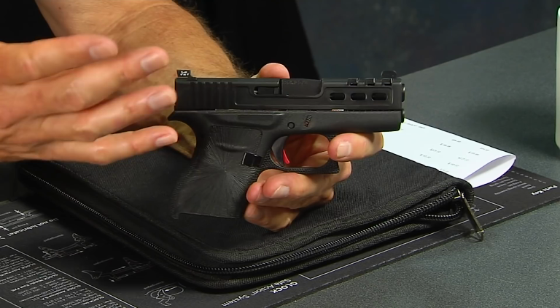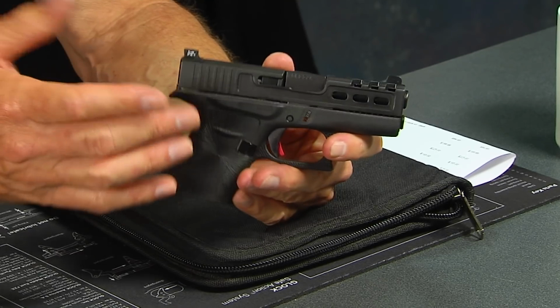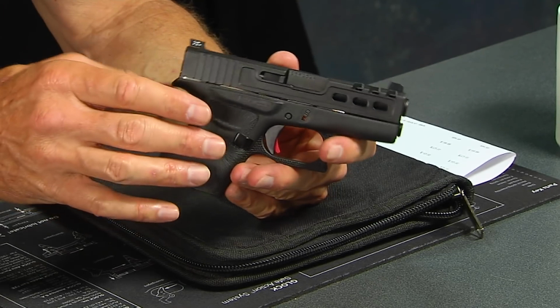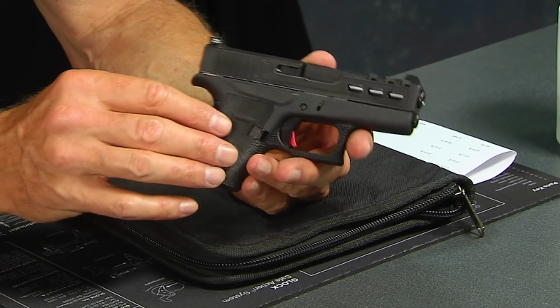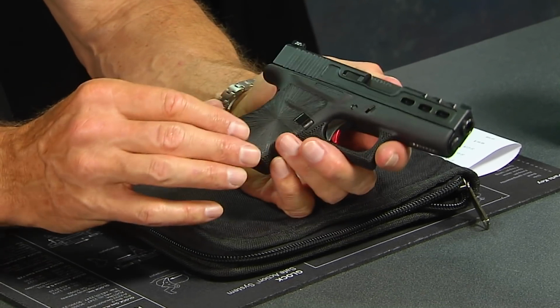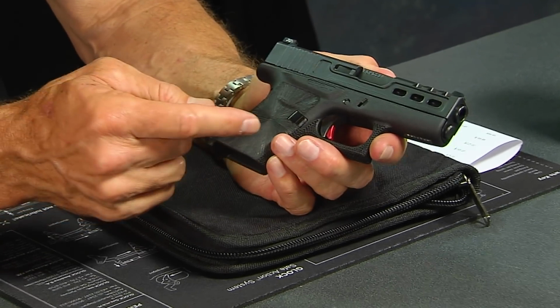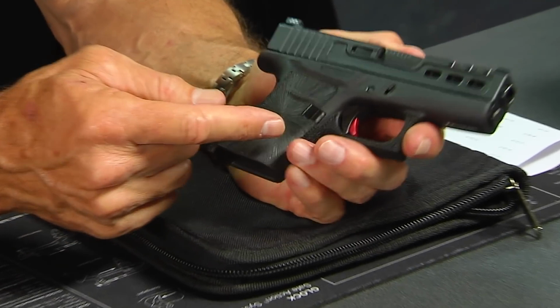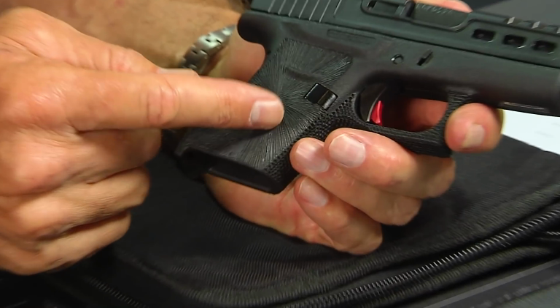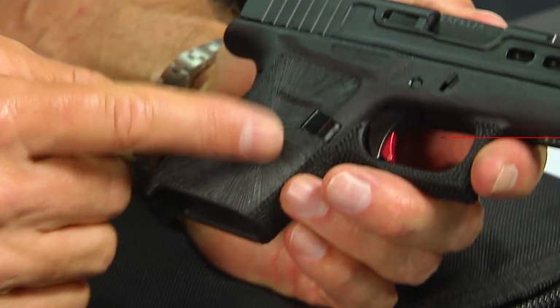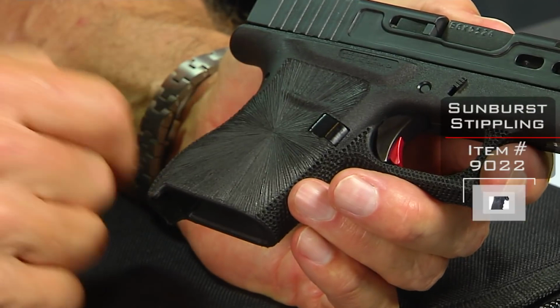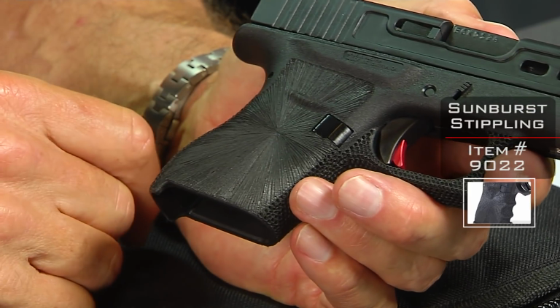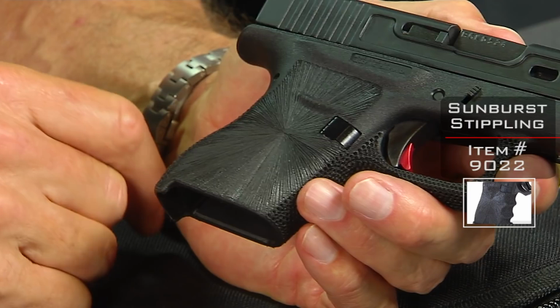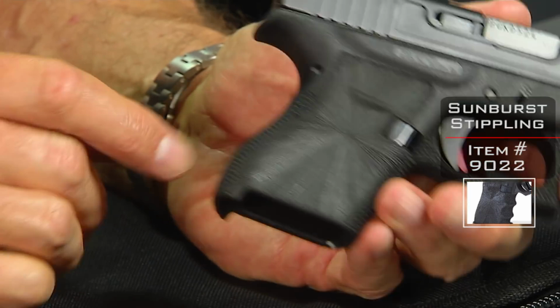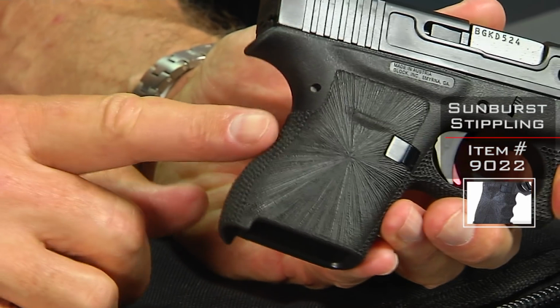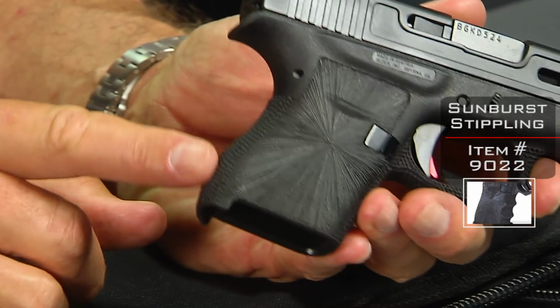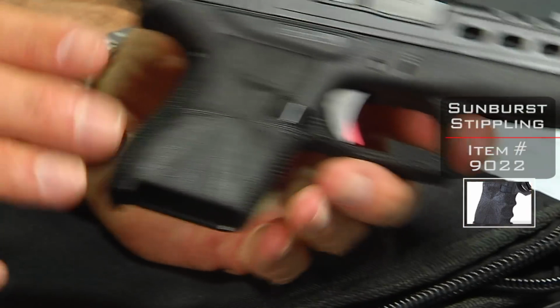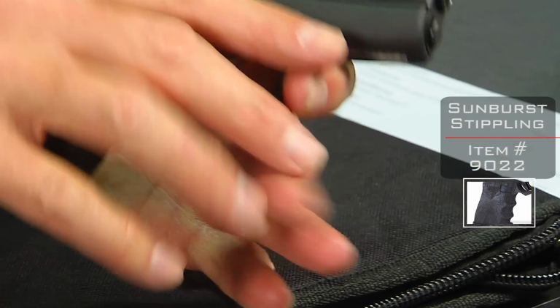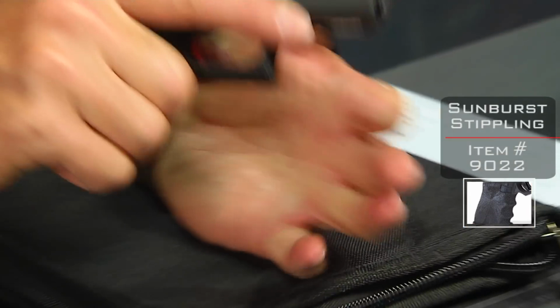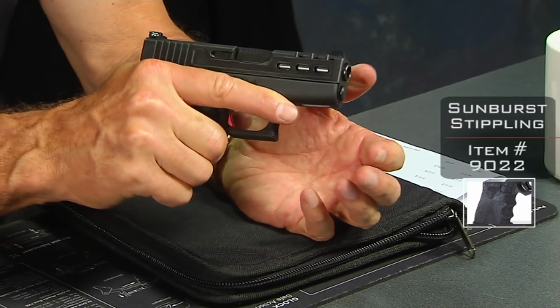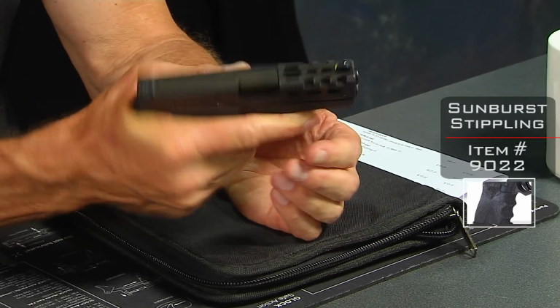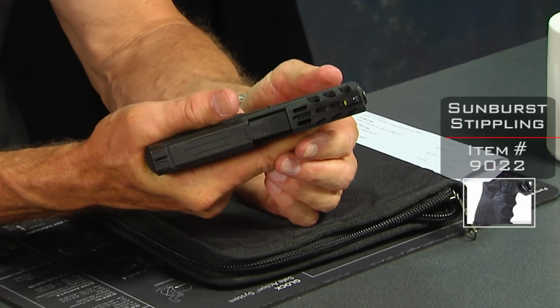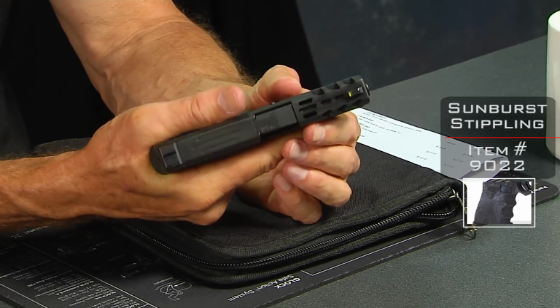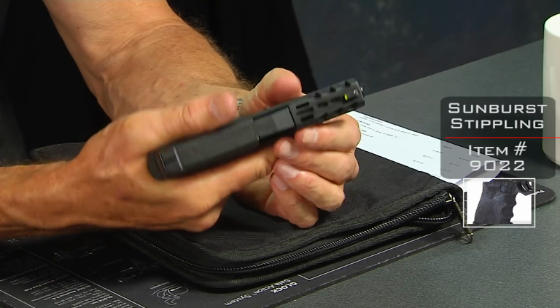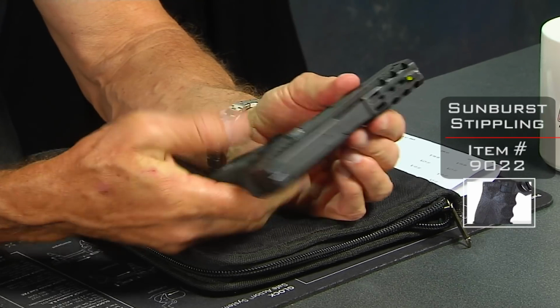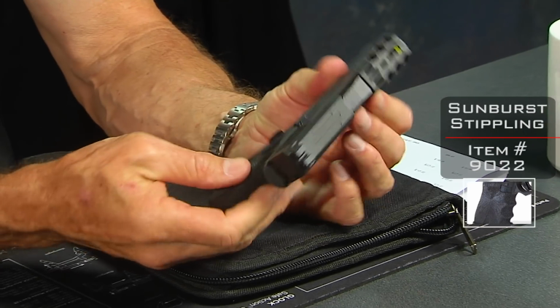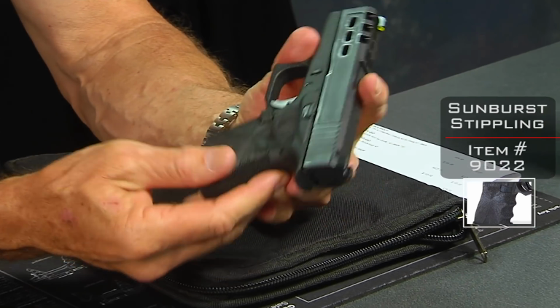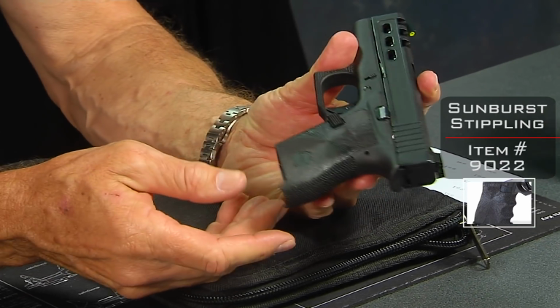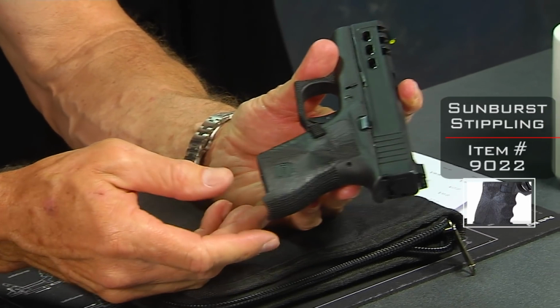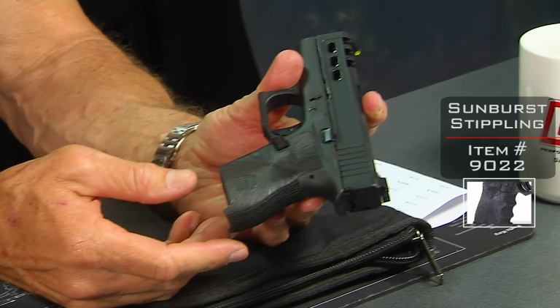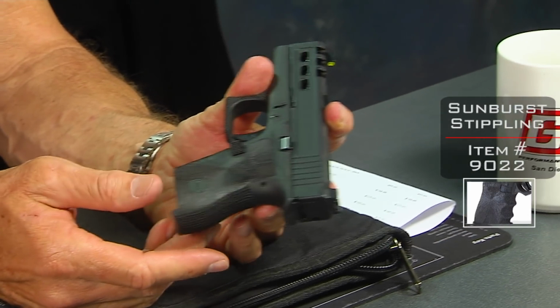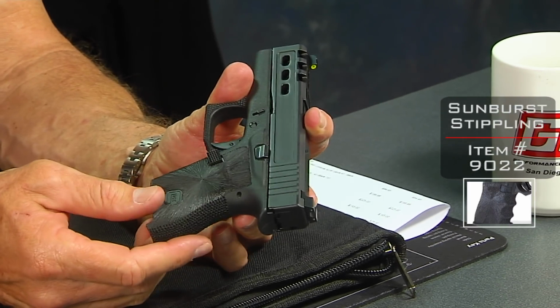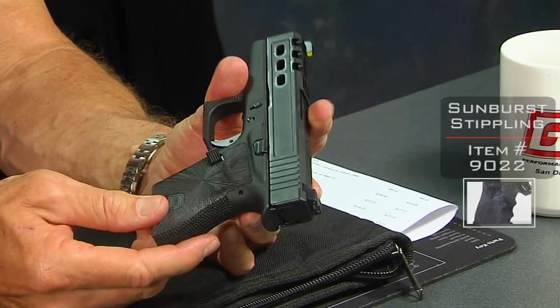The cosmetic stuff — another cosmetic feature is the Starburst stipple job, which is complemented by your standard stippling. It gives you a nice solid grip on the 43. I really like it. It looks good — it's attractive, but certainly functional as well.